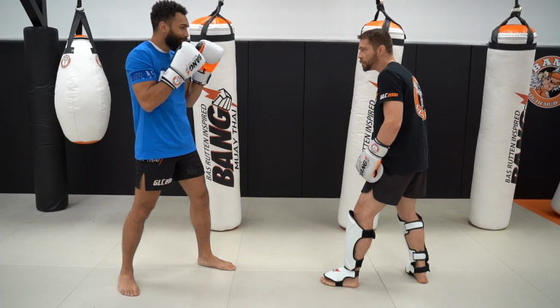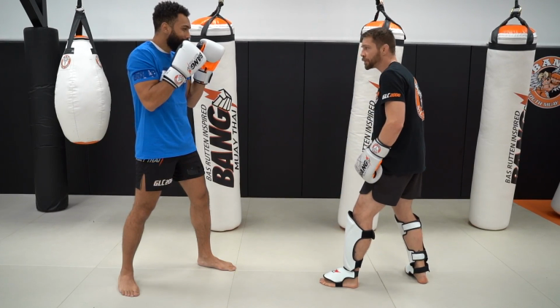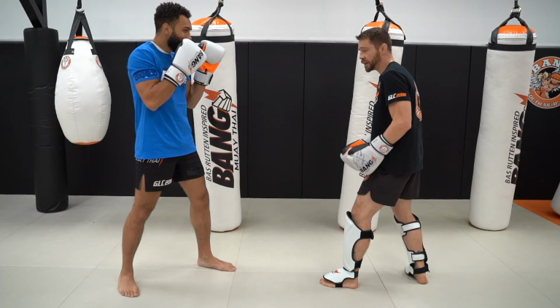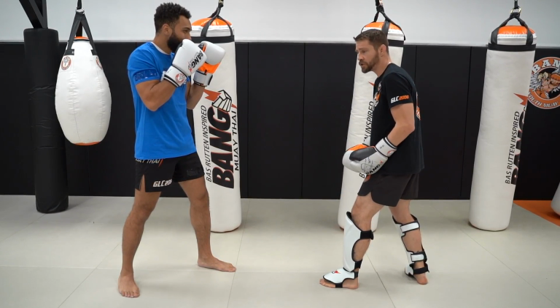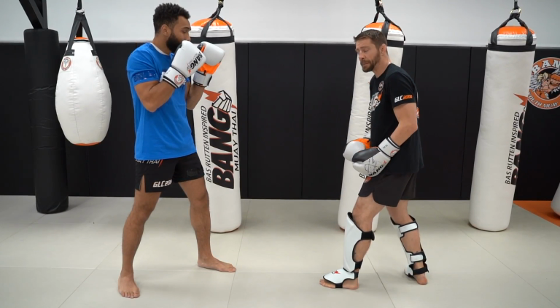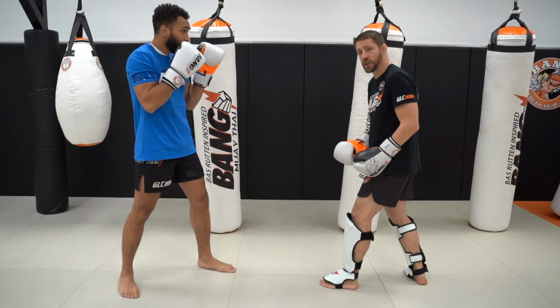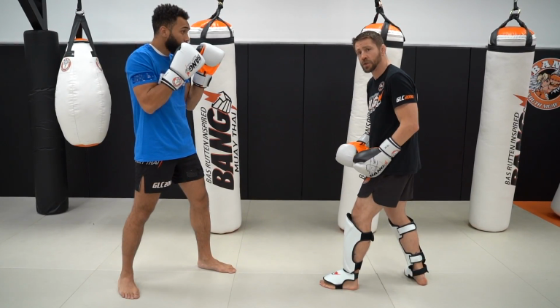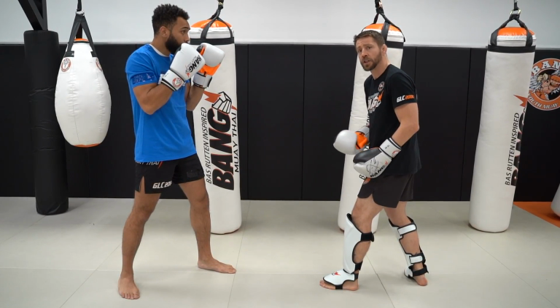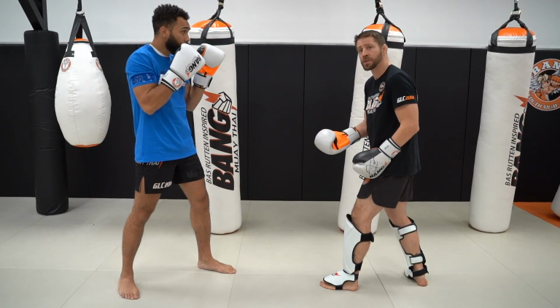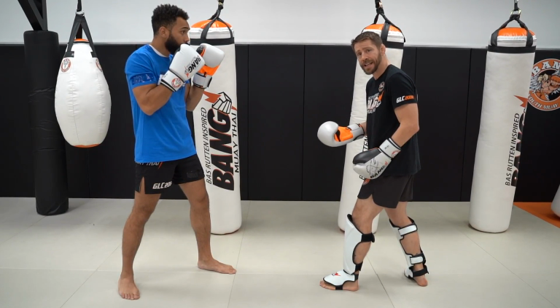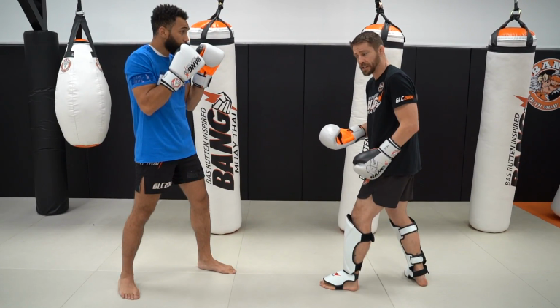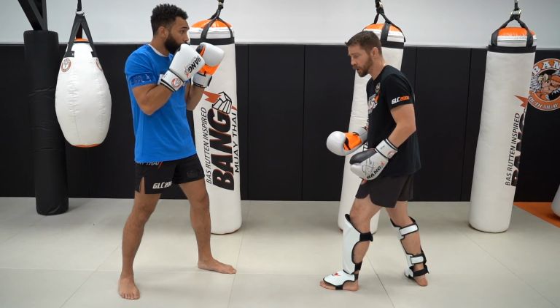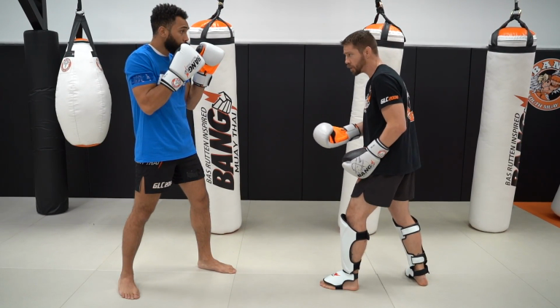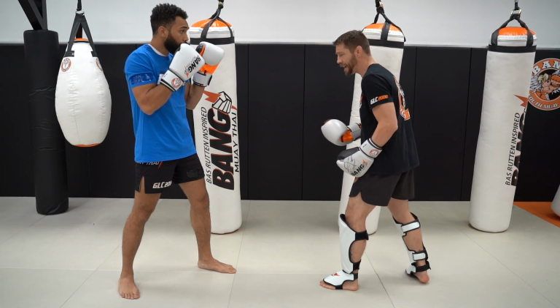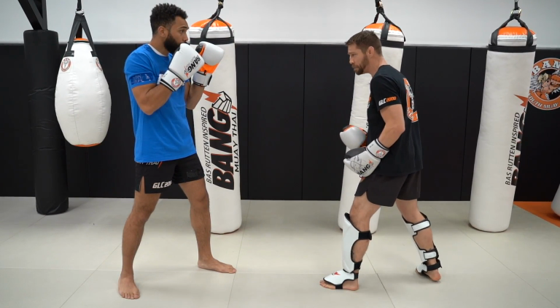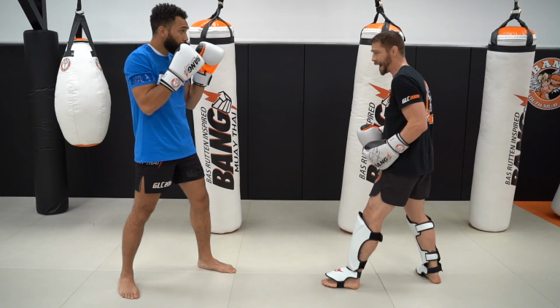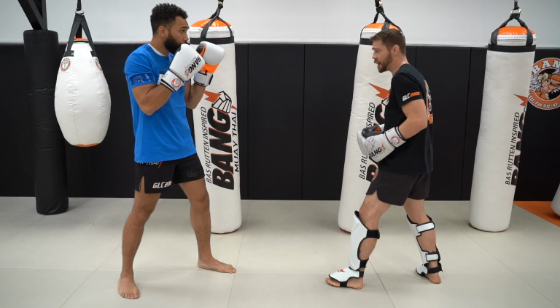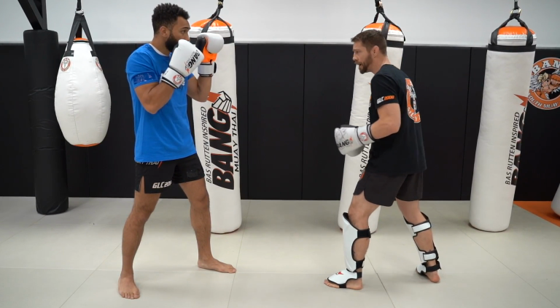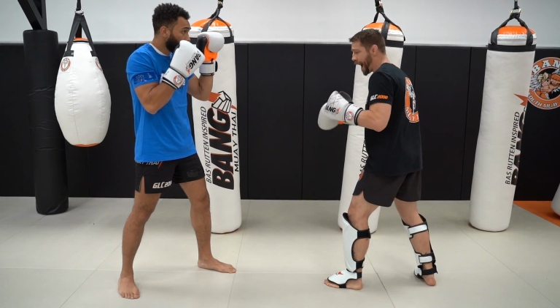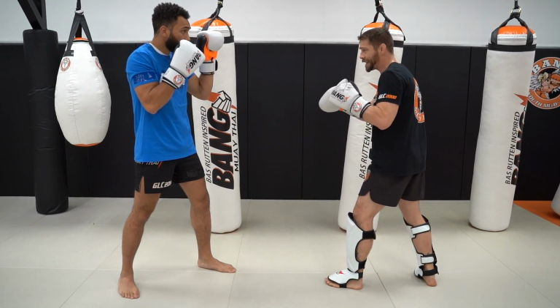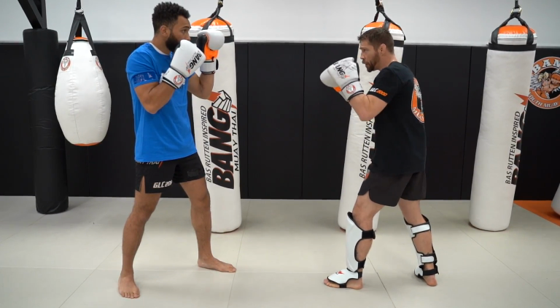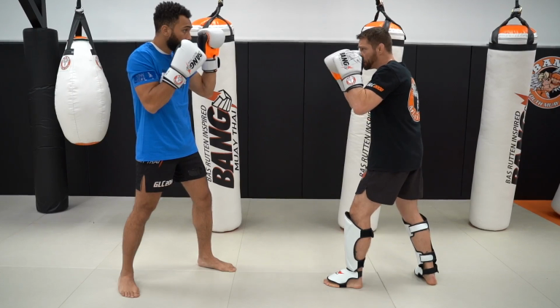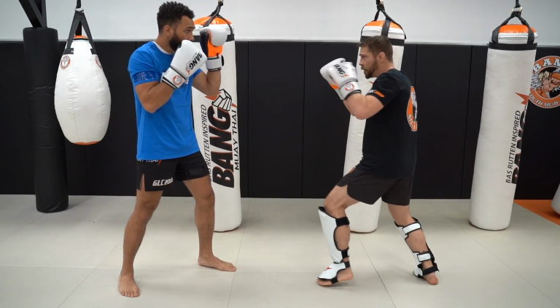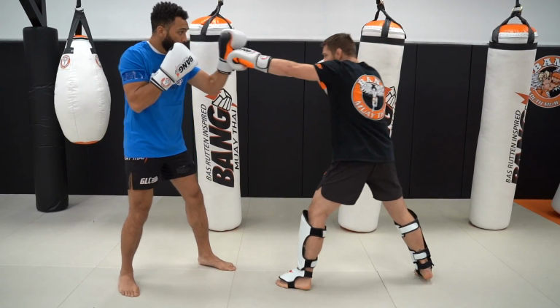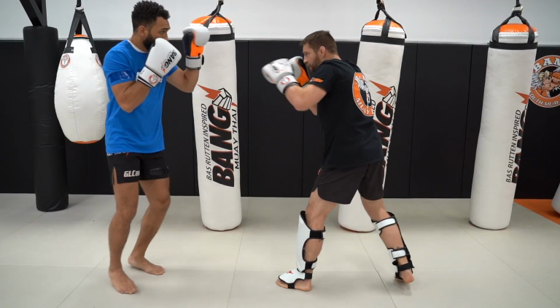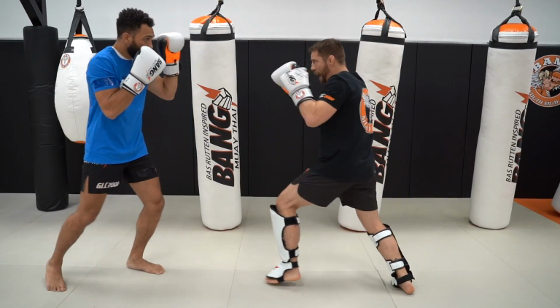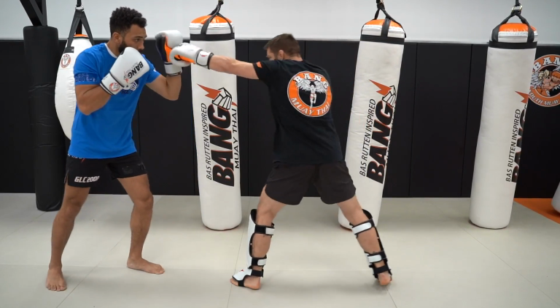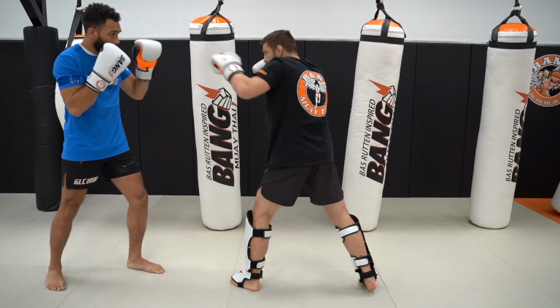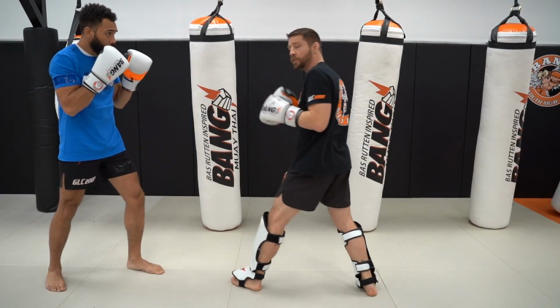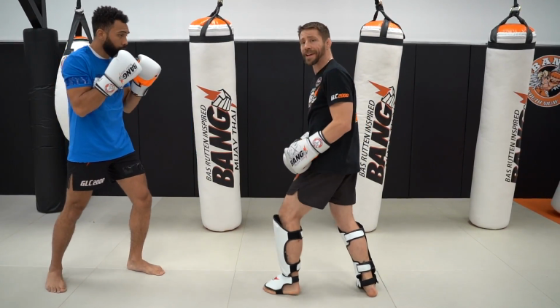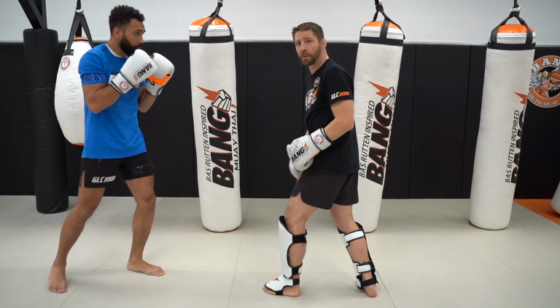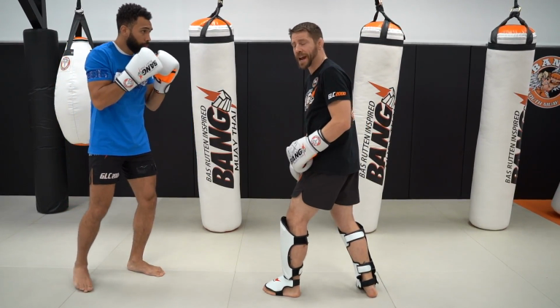Also, the double jab is used to close the distance. So if Coach PJ backs up, I can stay with him by pushing off of that back foot before that double jab.